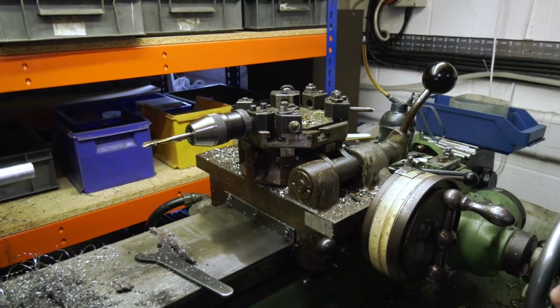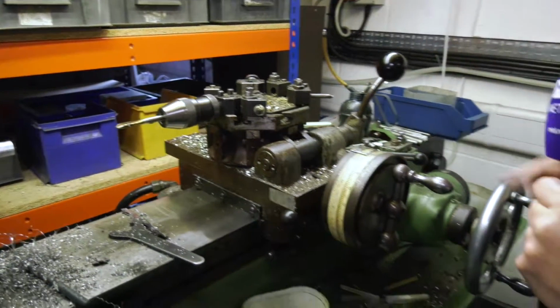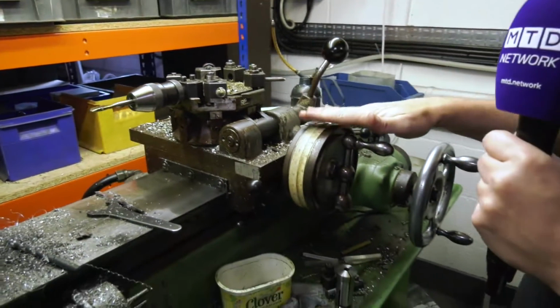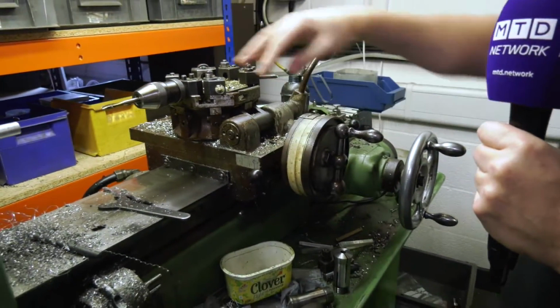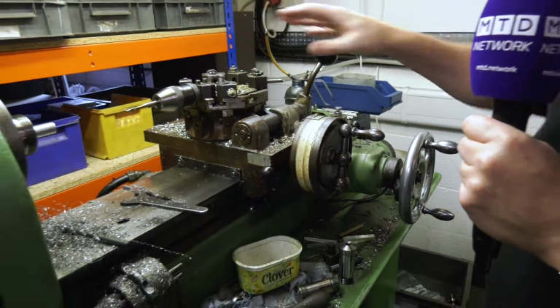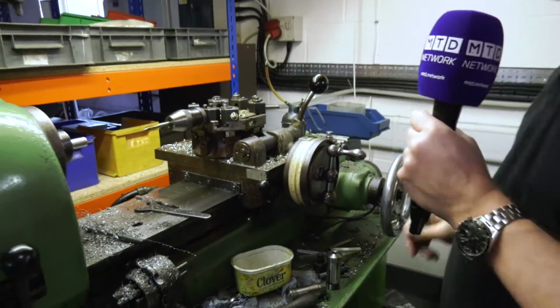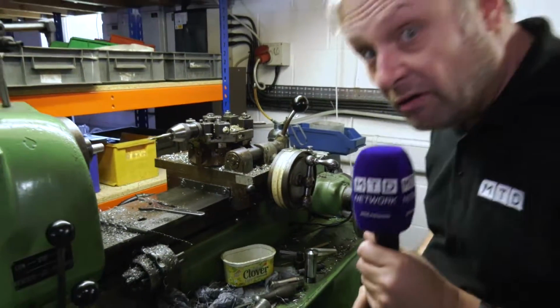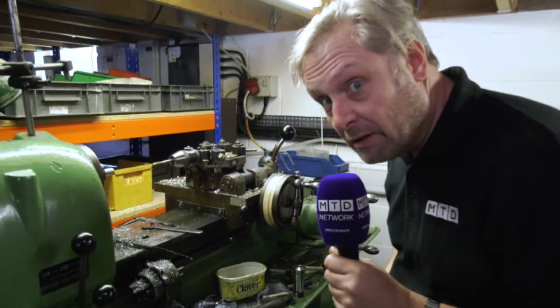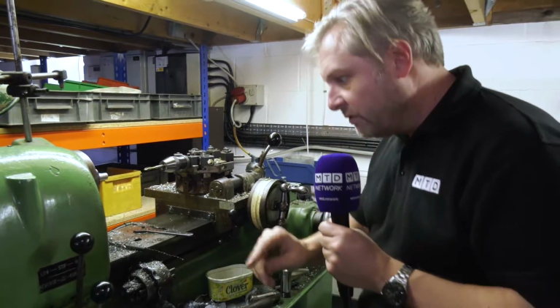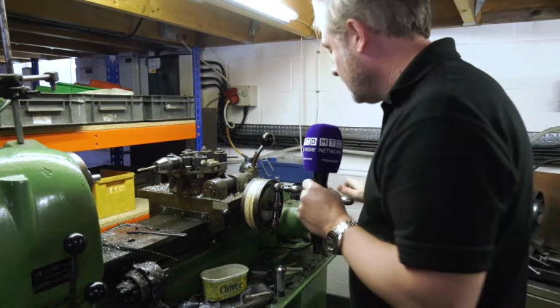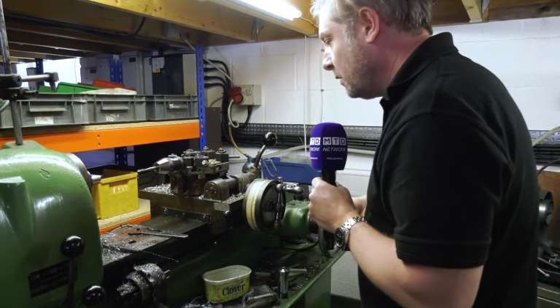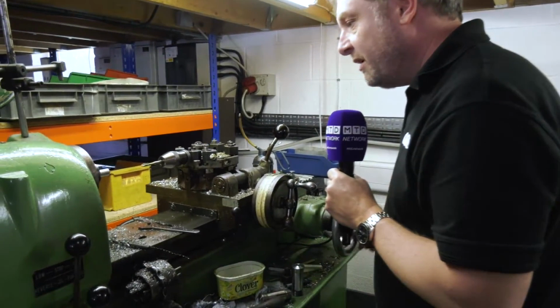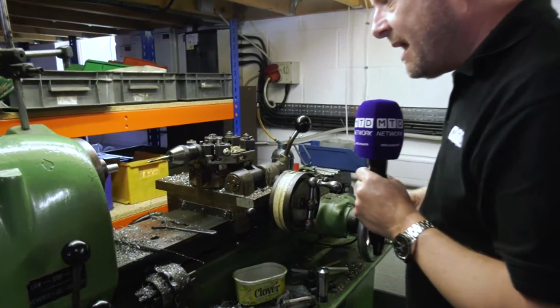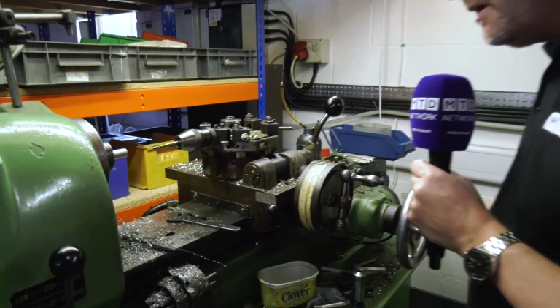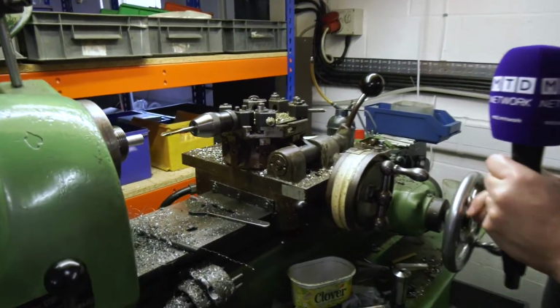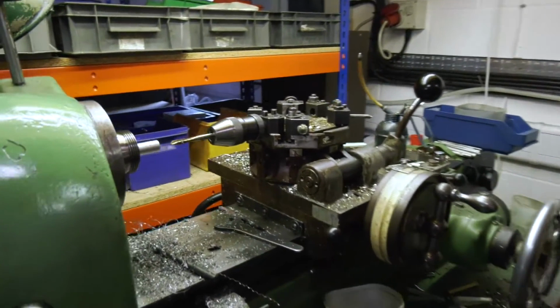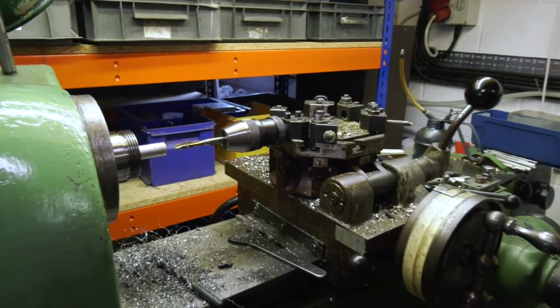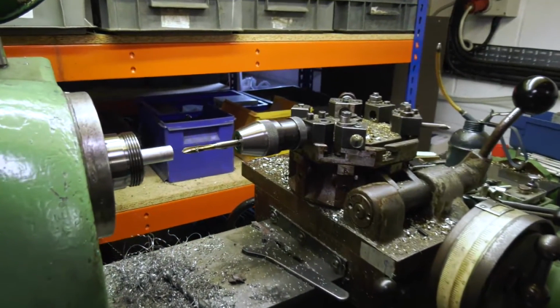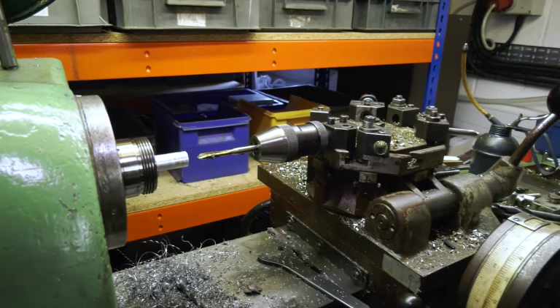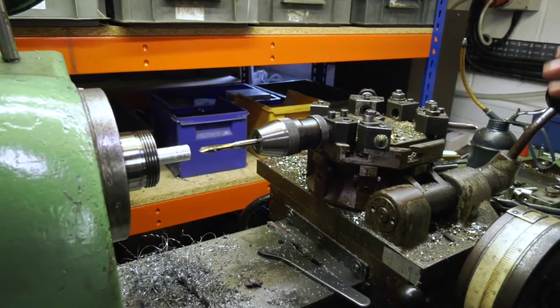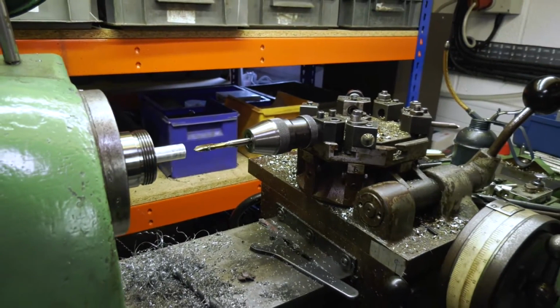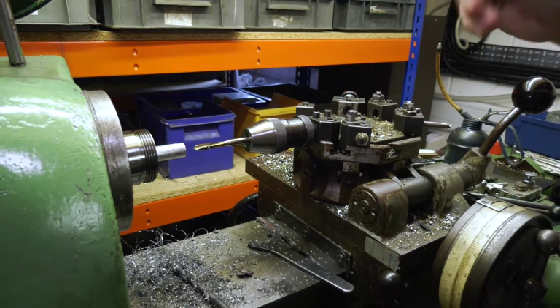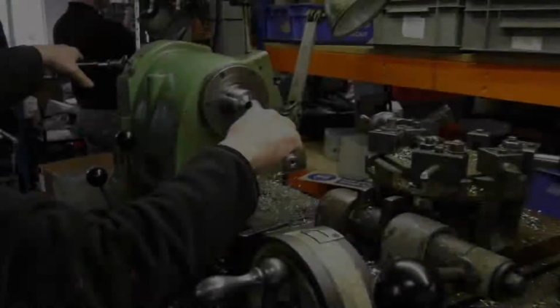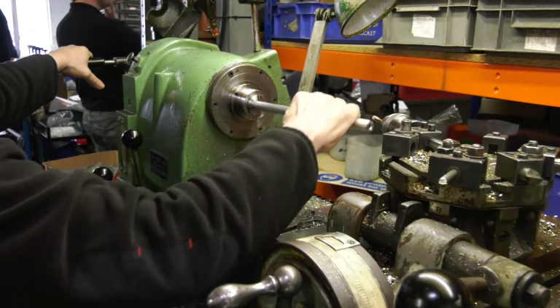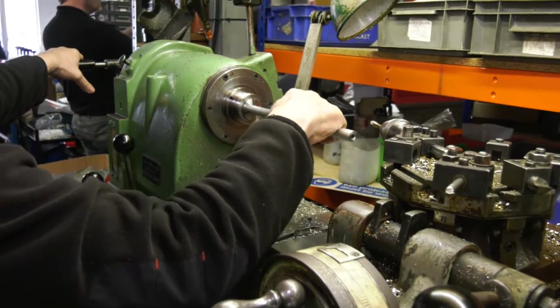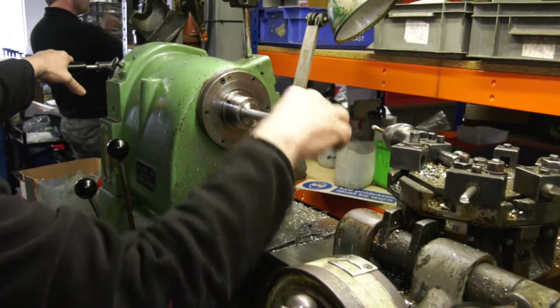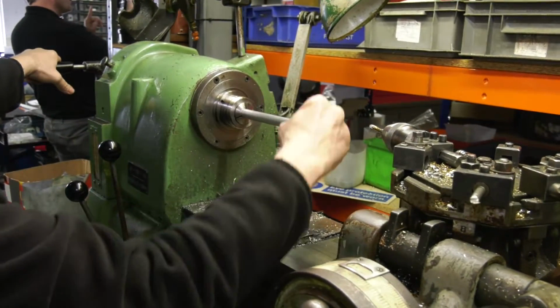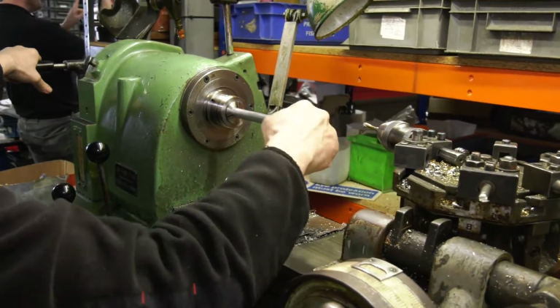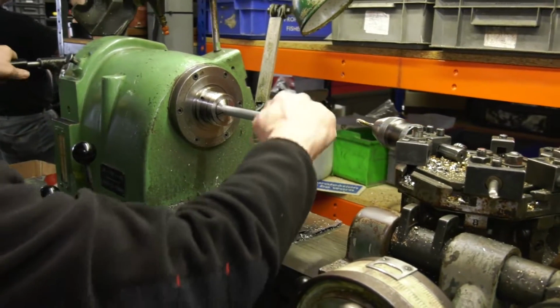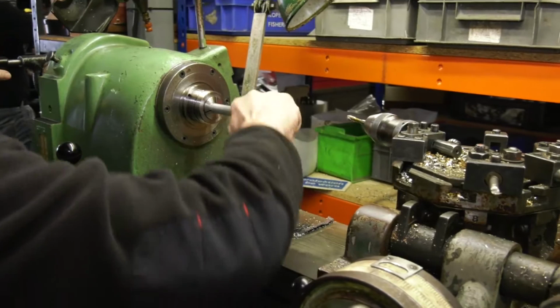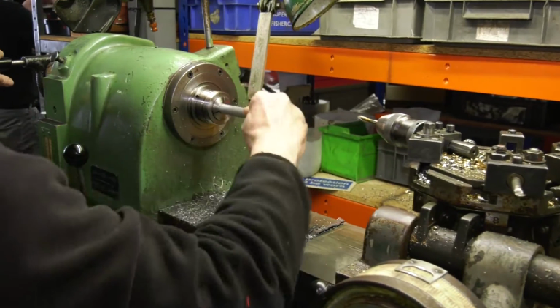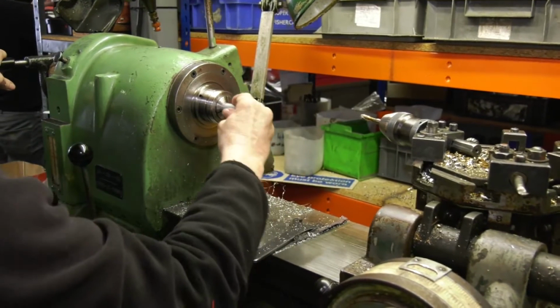Now, move the axis. I won't touch this one because it's all nicely centred — I got told off by Richard earlier for moving it. So, we bring that in there. I'm not actually going to do this because Richard's done it for us, so watch this.